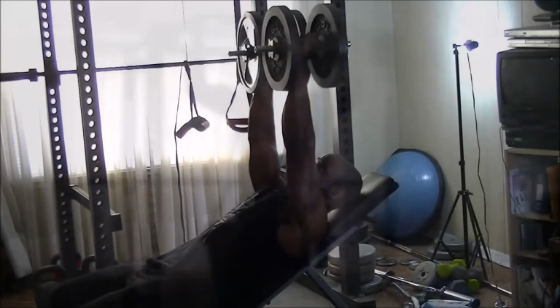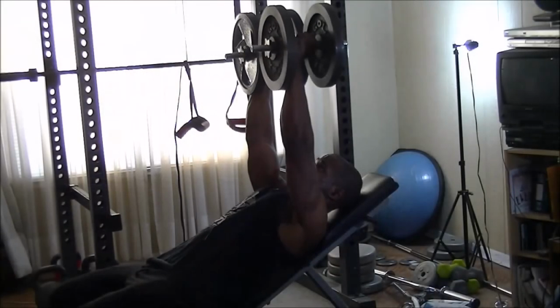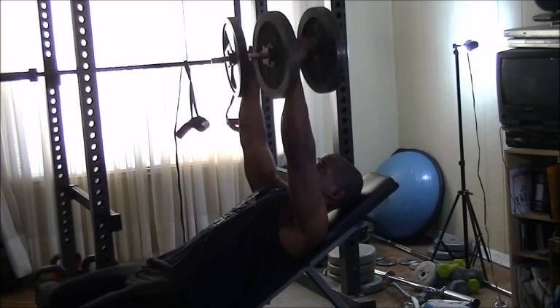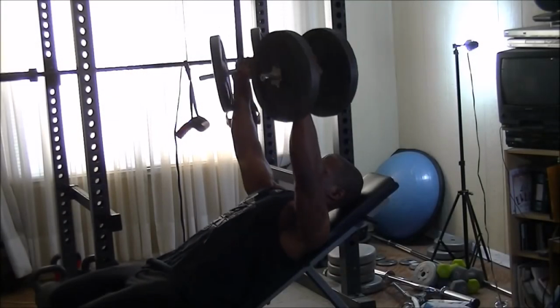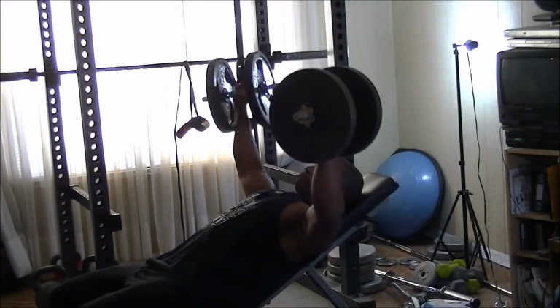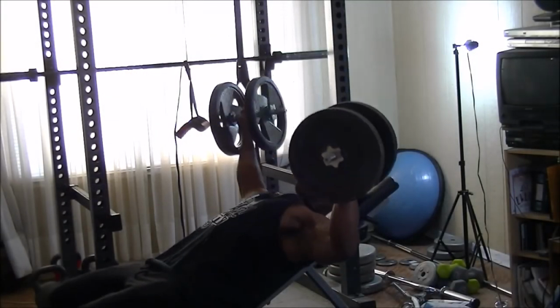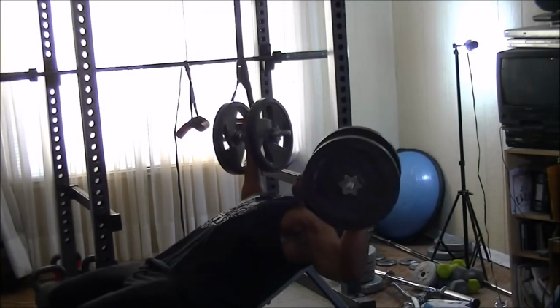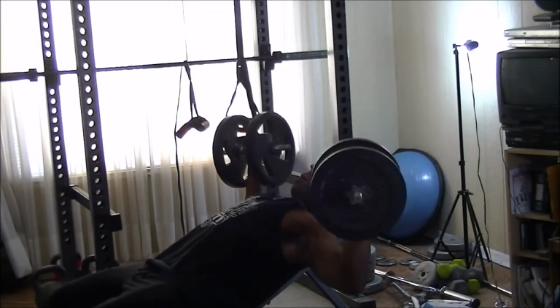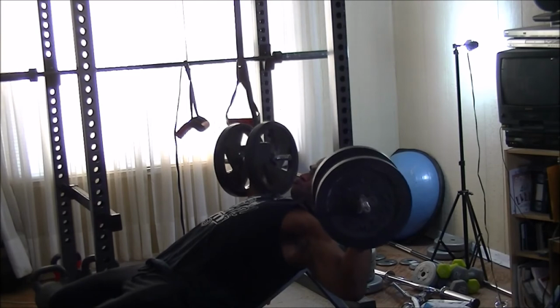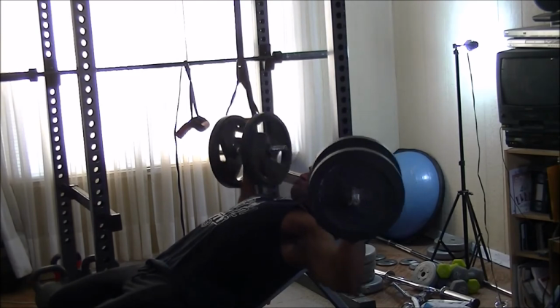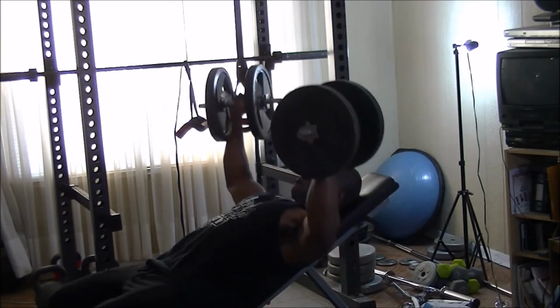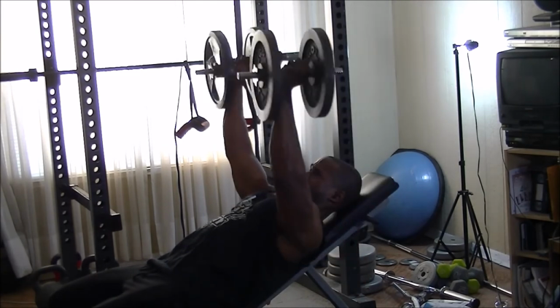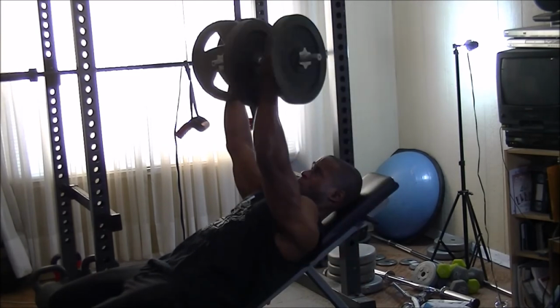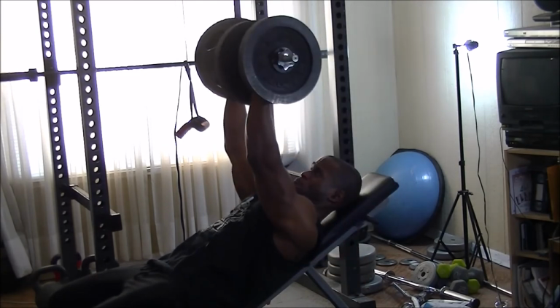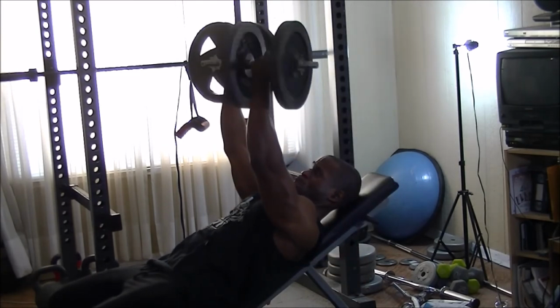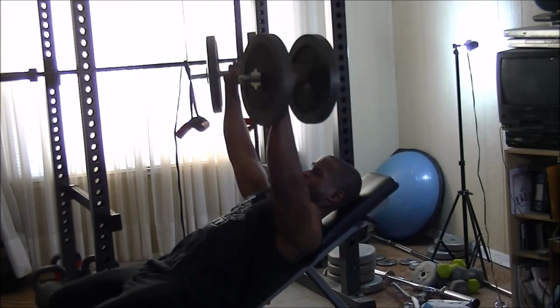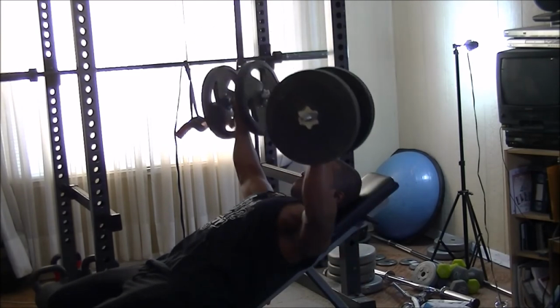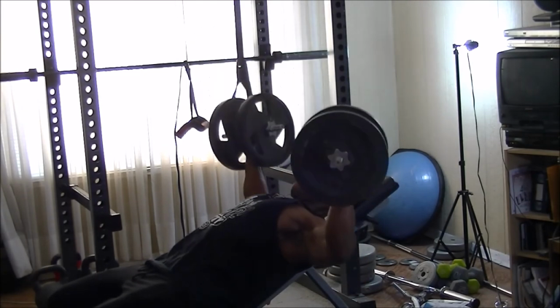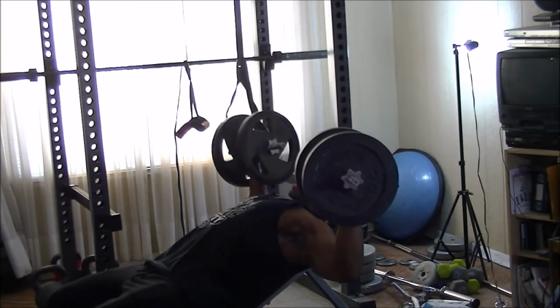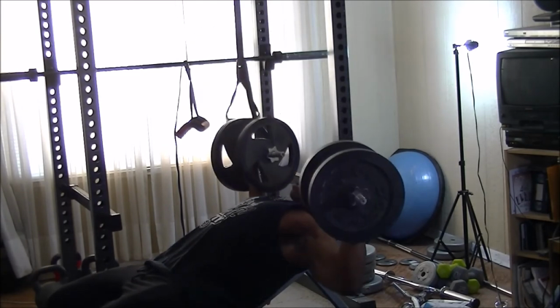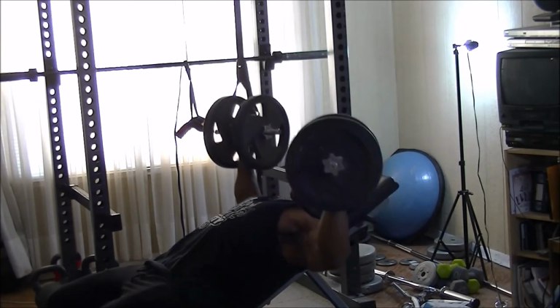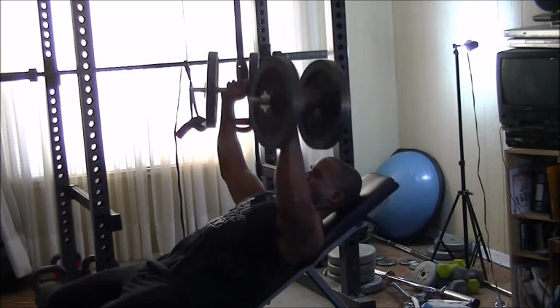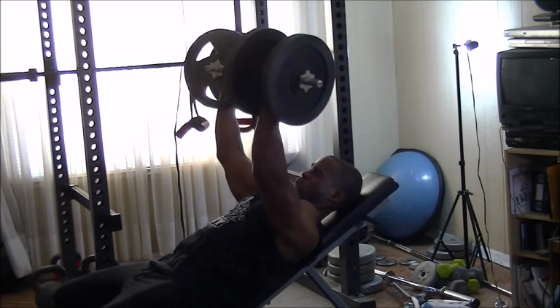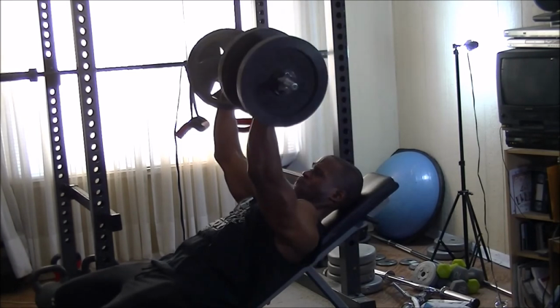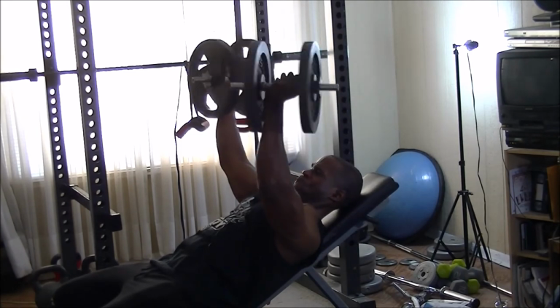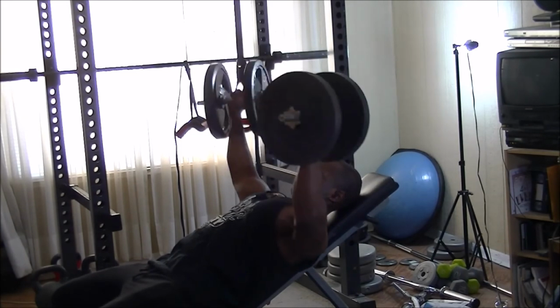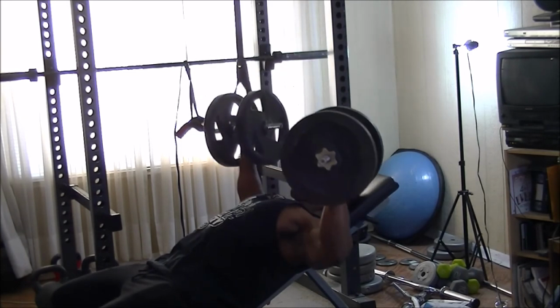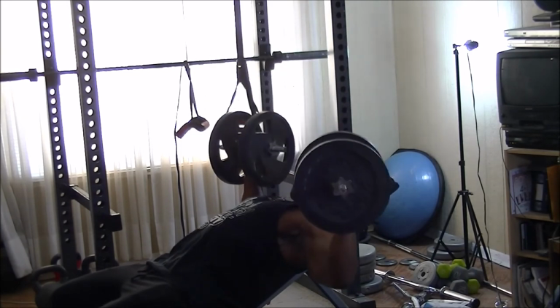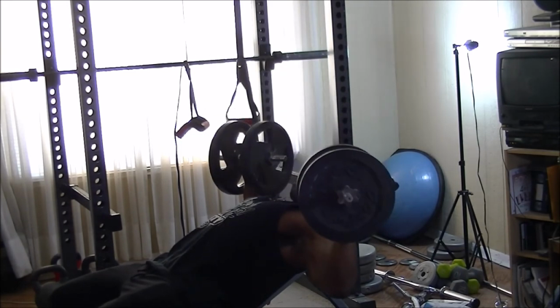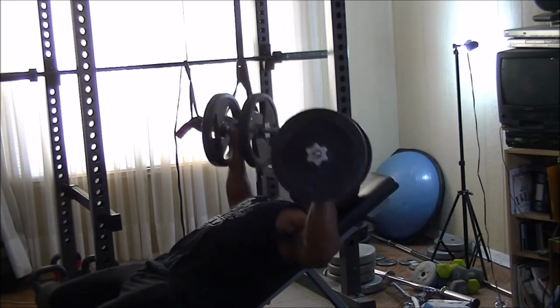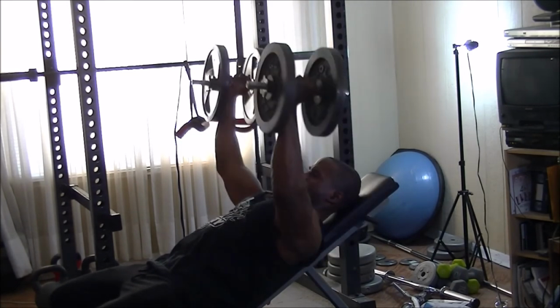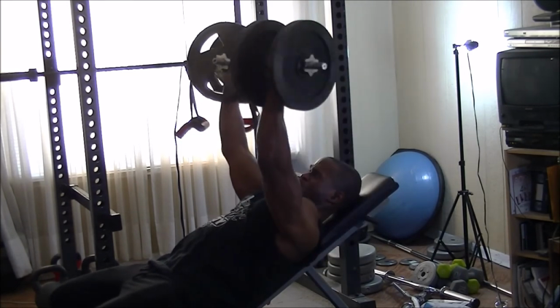I finished up my pecs by doing some dumbbell chest flies. I like to do a little twist at the top to really squeeze the pecs on the way up, and then come down with nice control to really squeeze them on the way down.